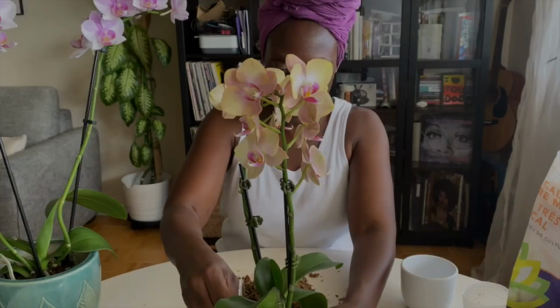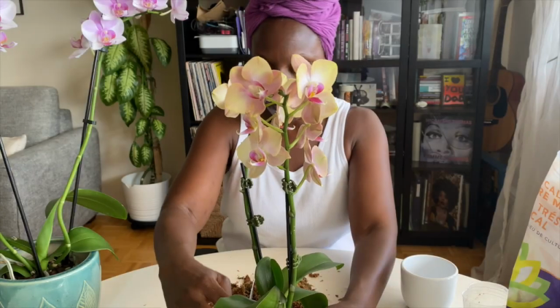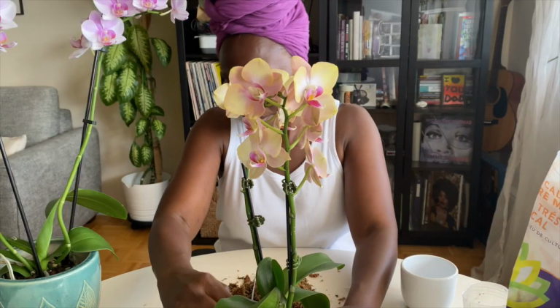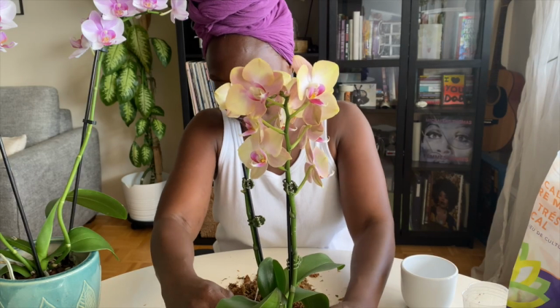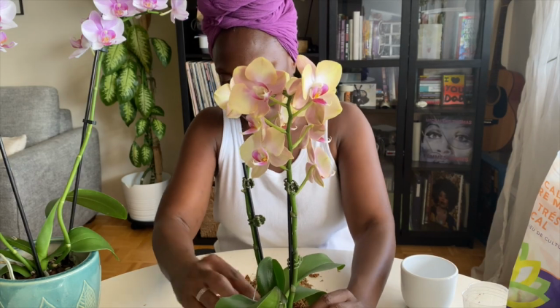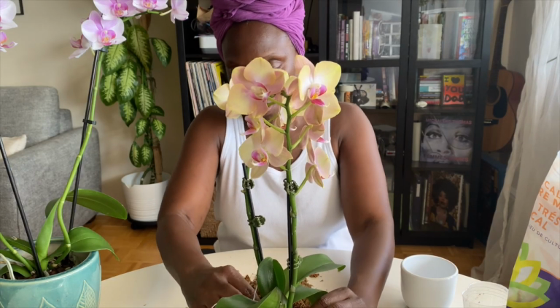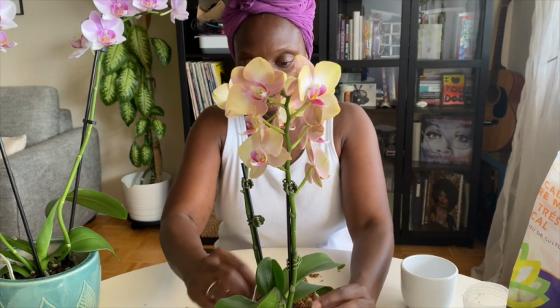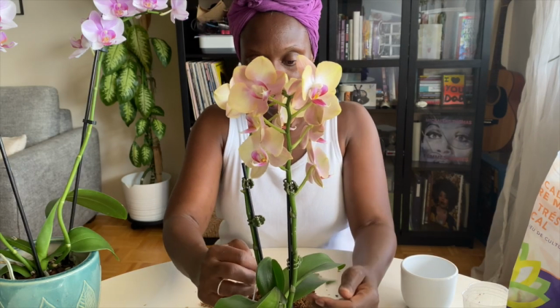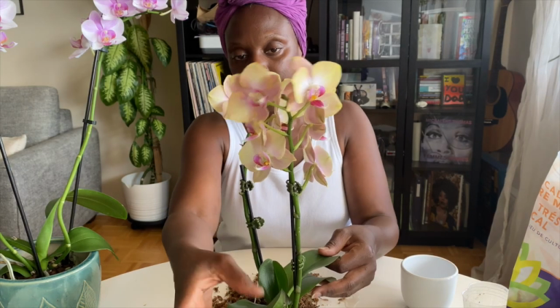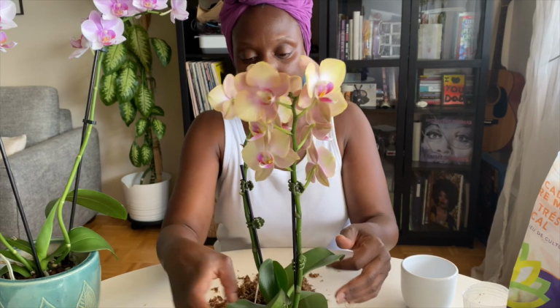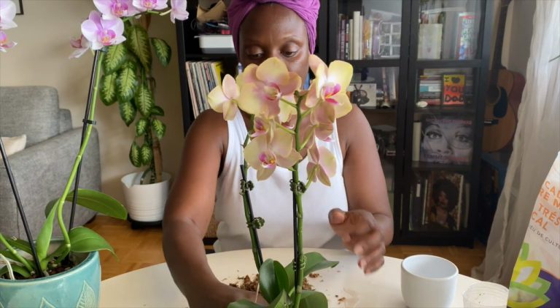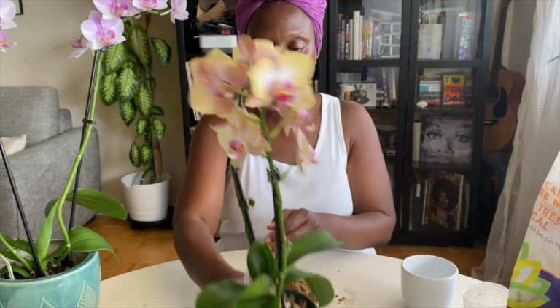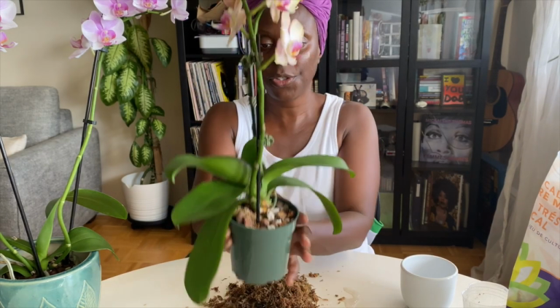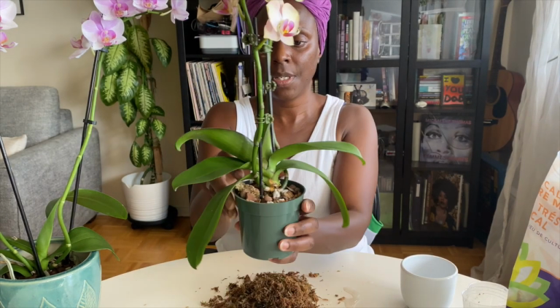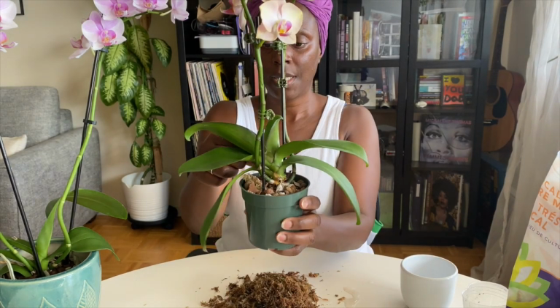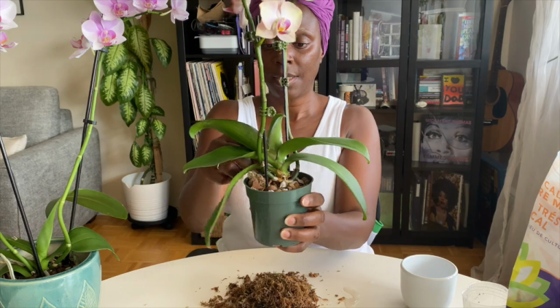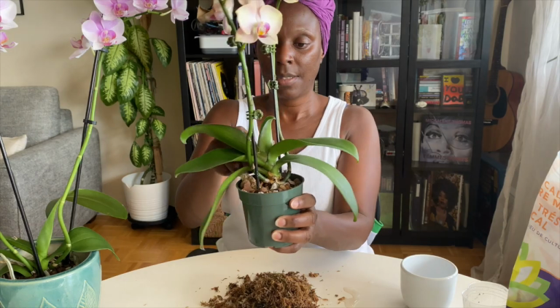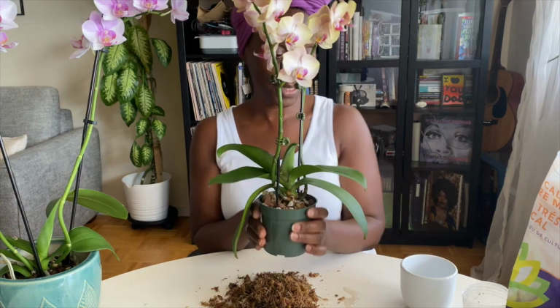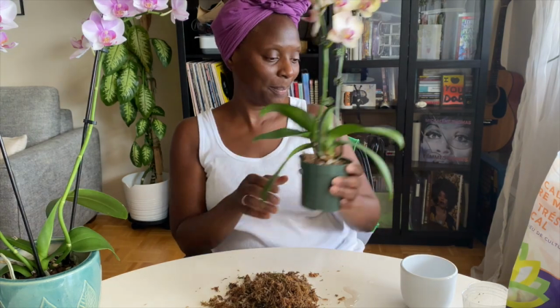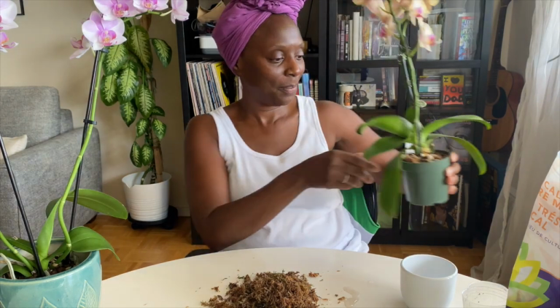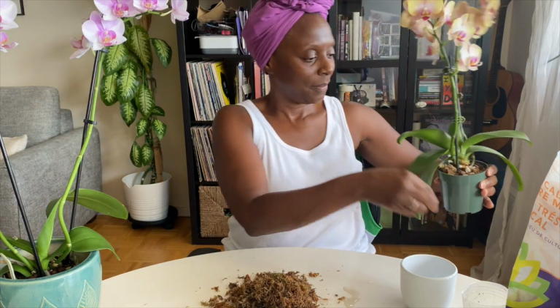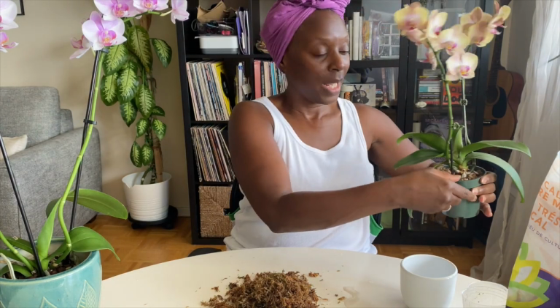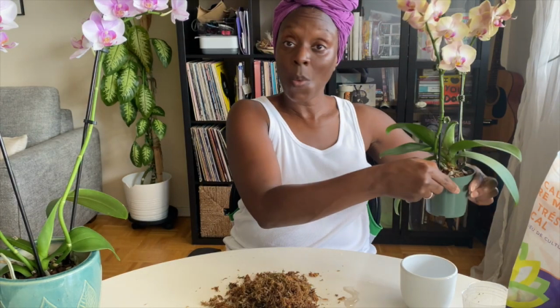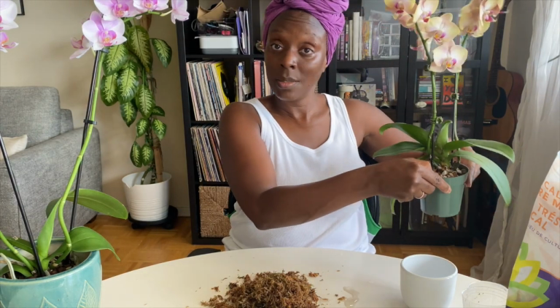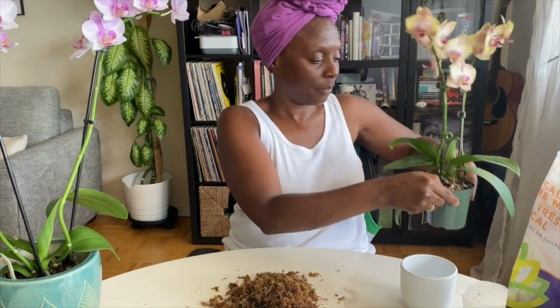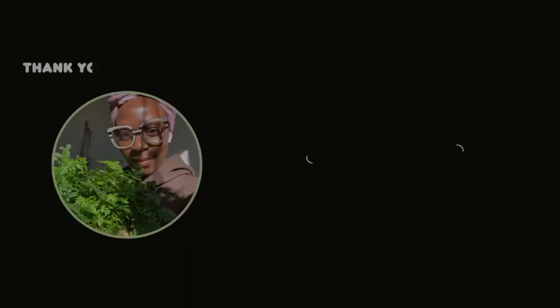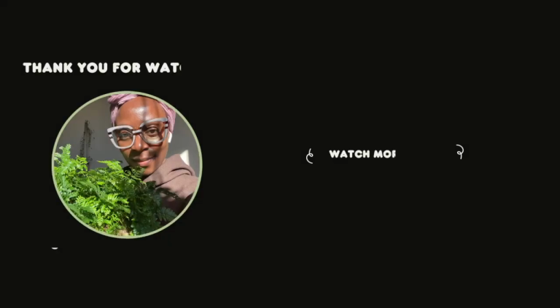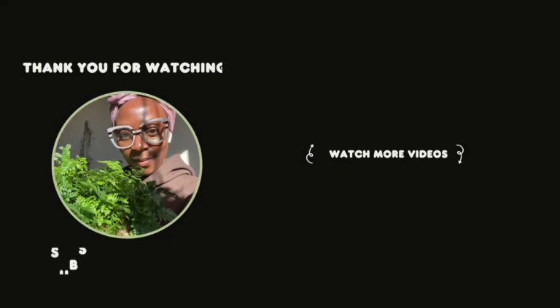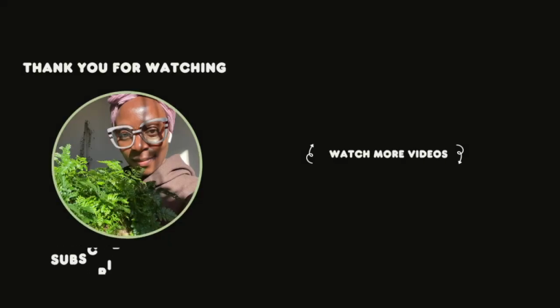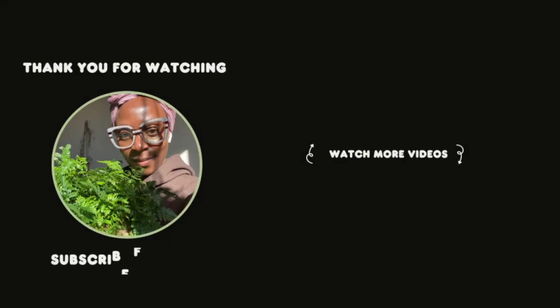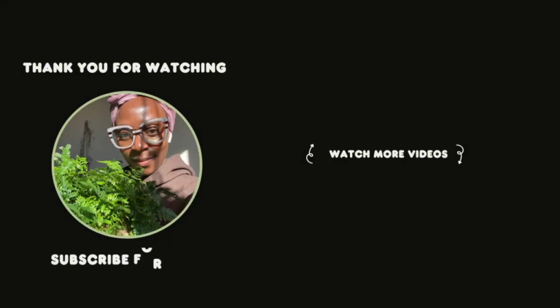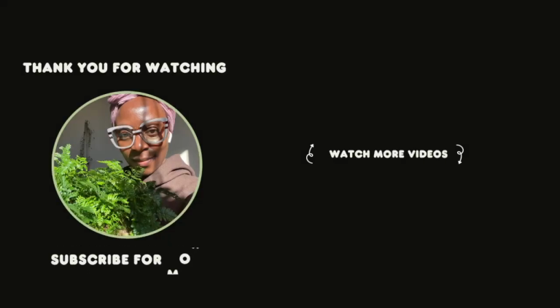Thank you for watching and joining me. Have a lovely evening, day, or night, wherever you are. Thank you.